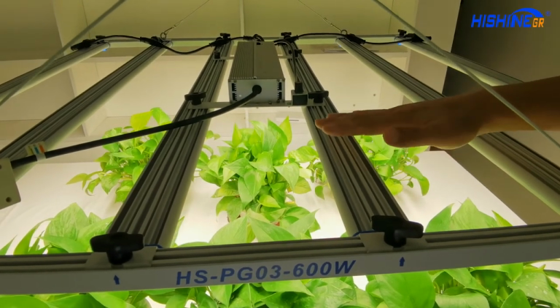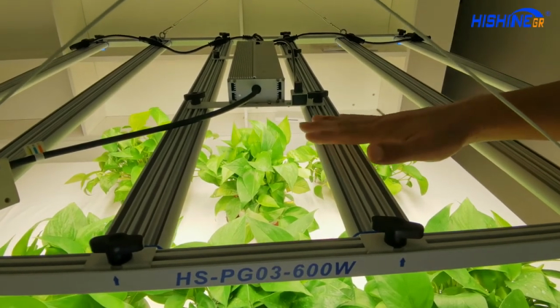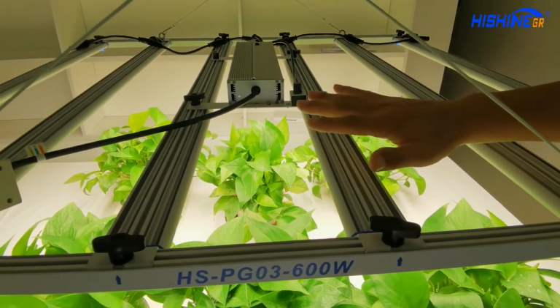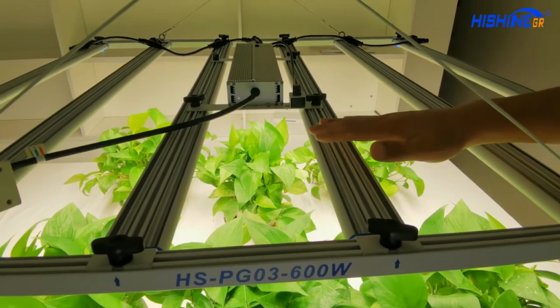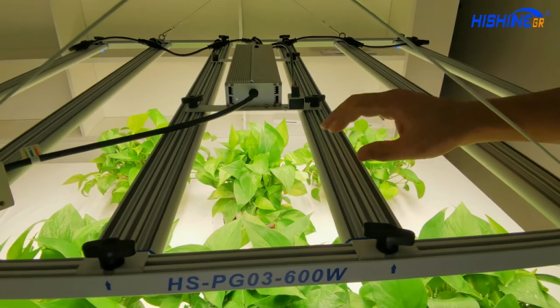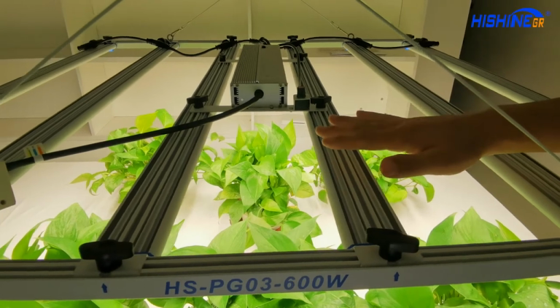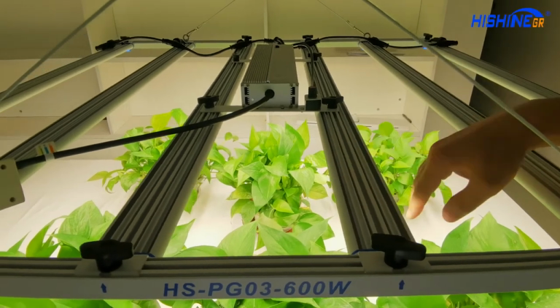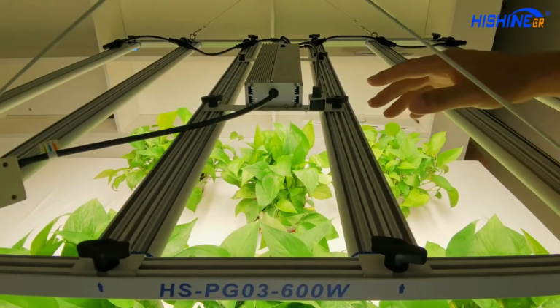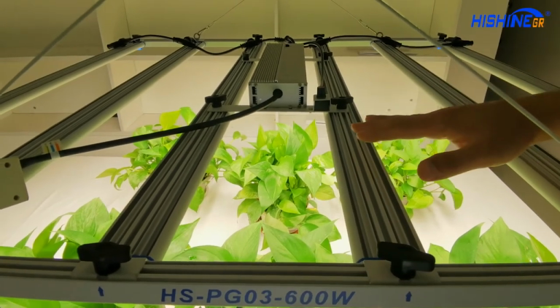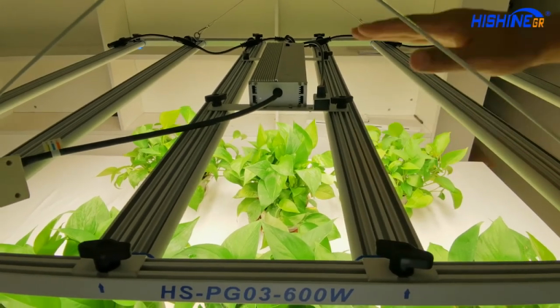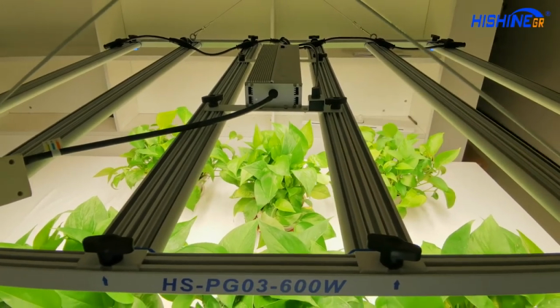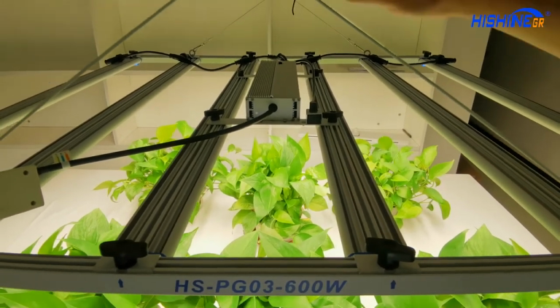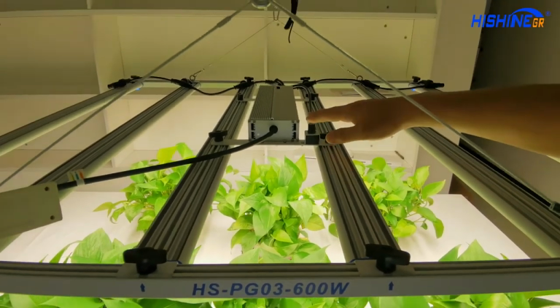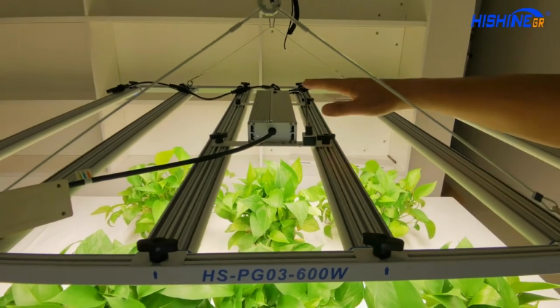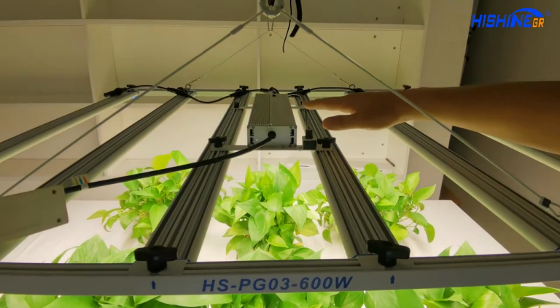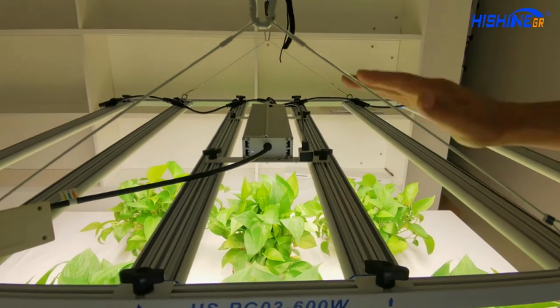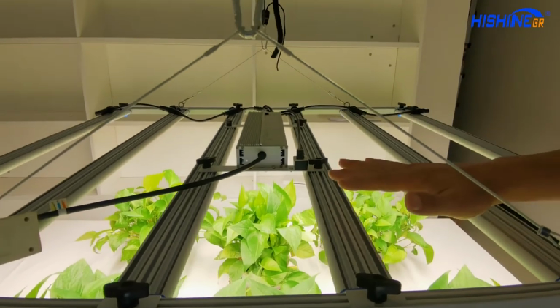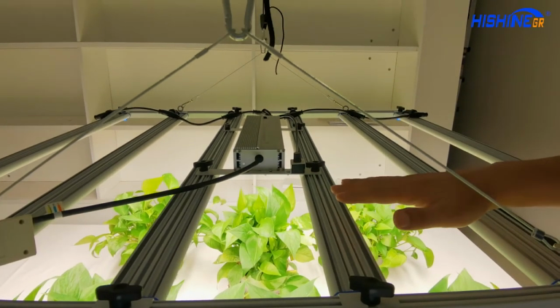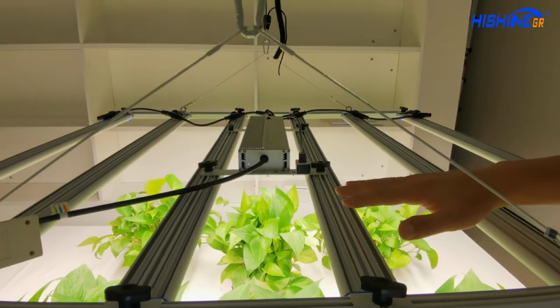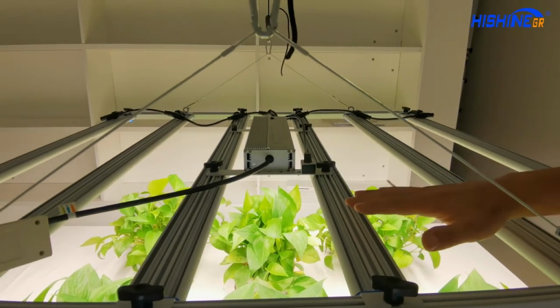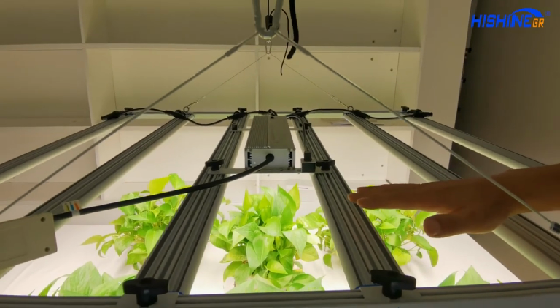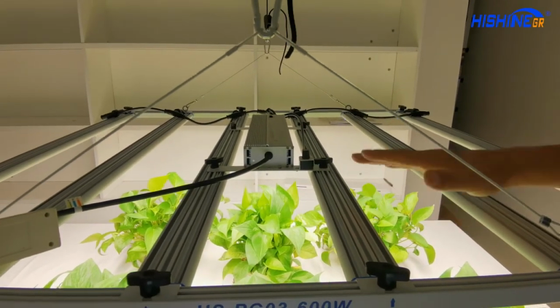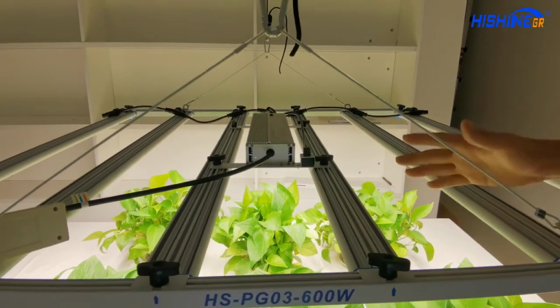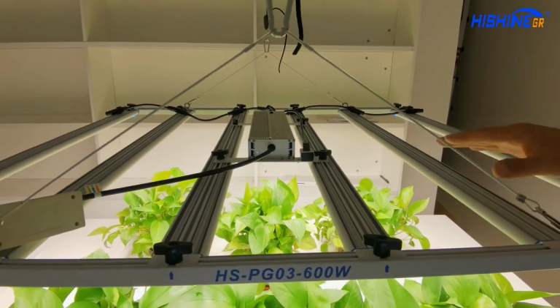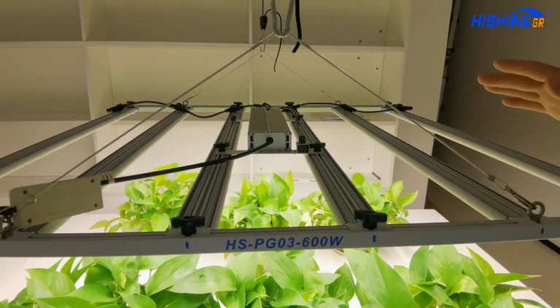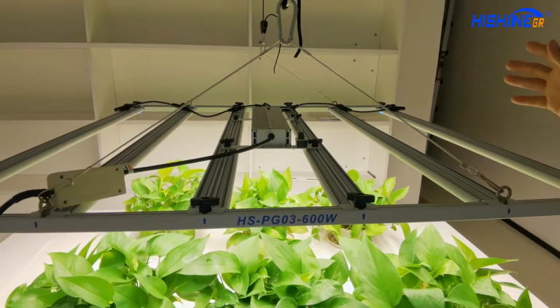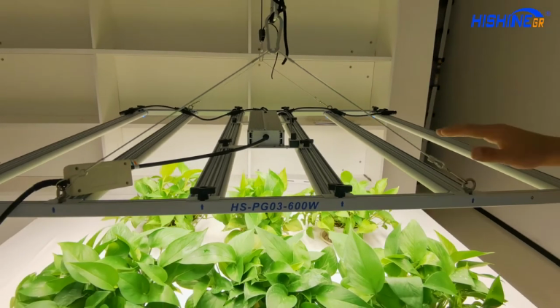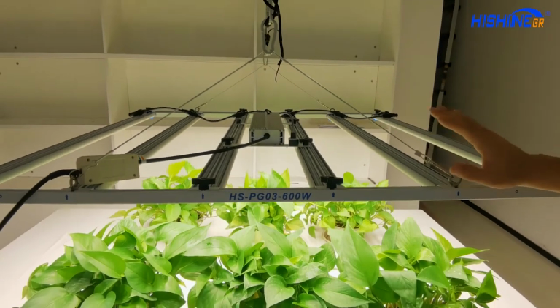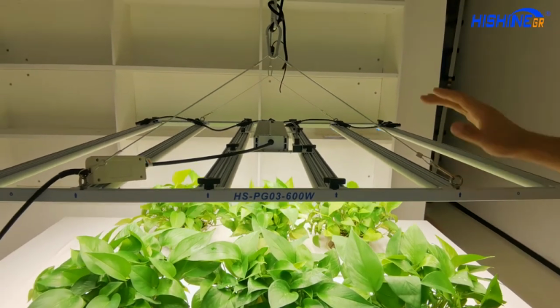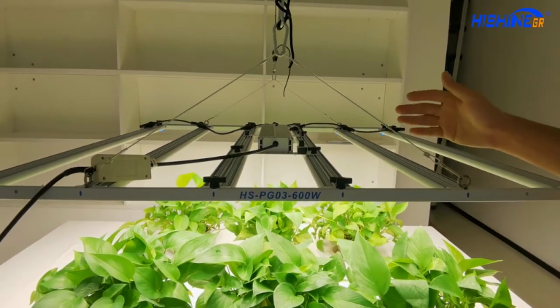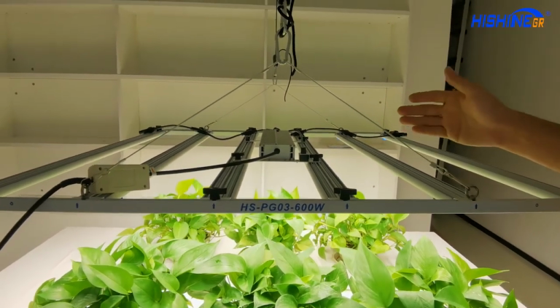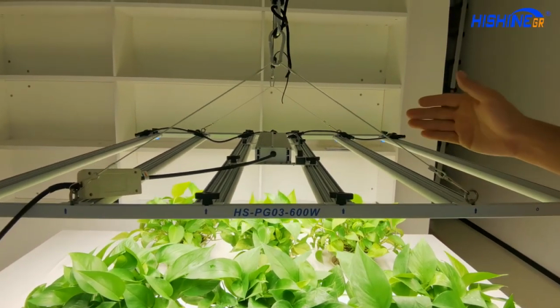So it won't overheat or burn the light or burn the plant. The power supply is waterproof — the whole light is waterproof, IP65. Don't worry about water or rain. But mostly it's used indoors.